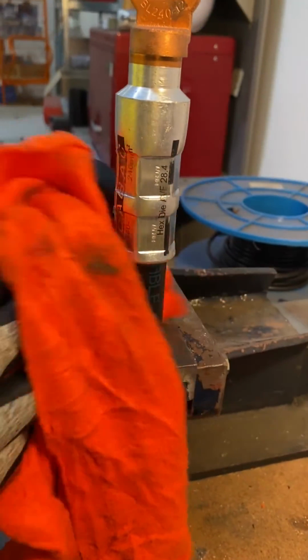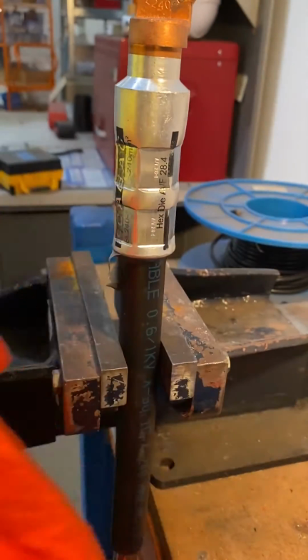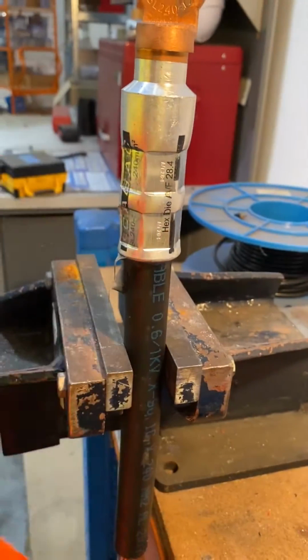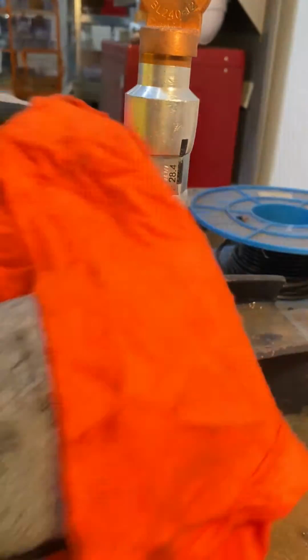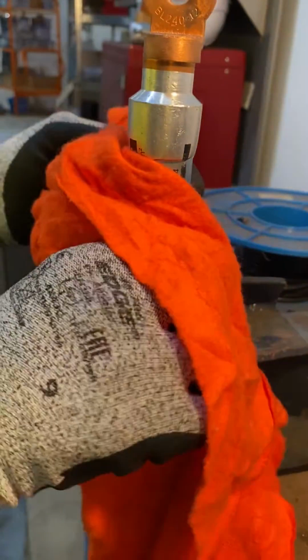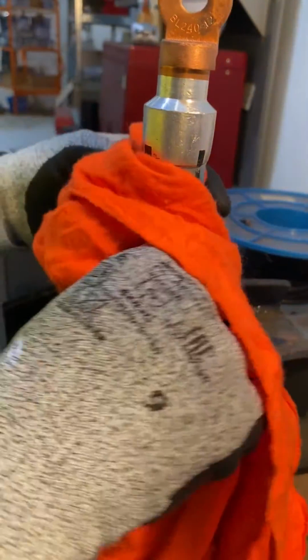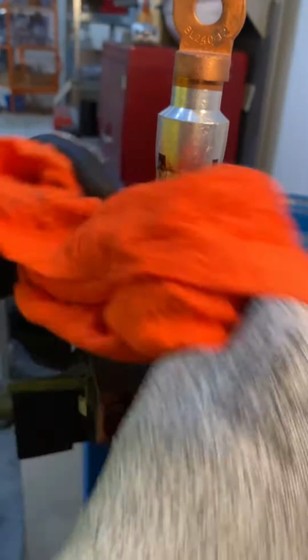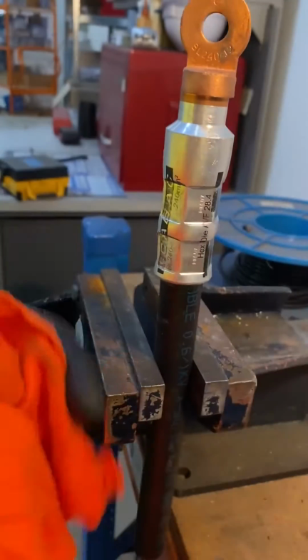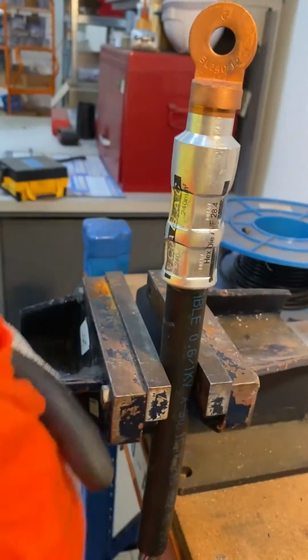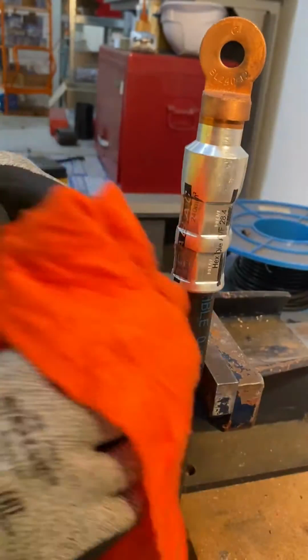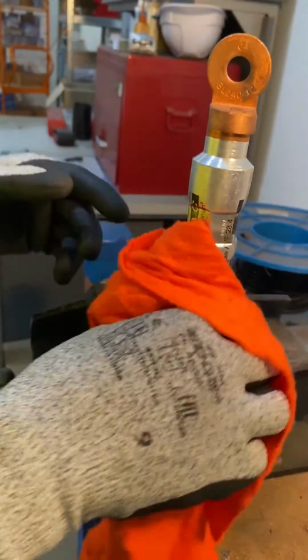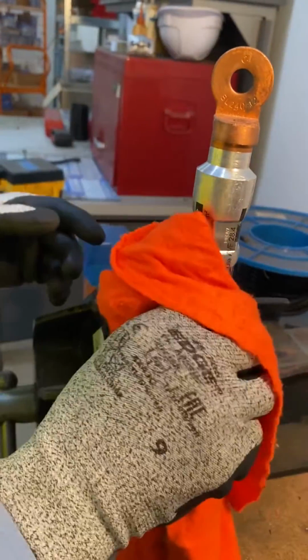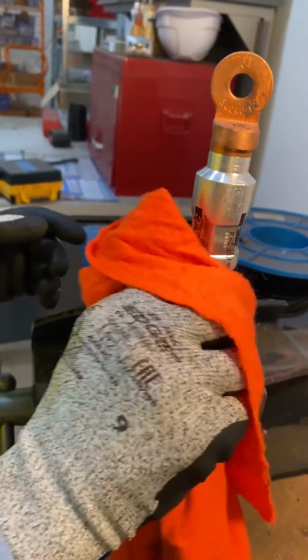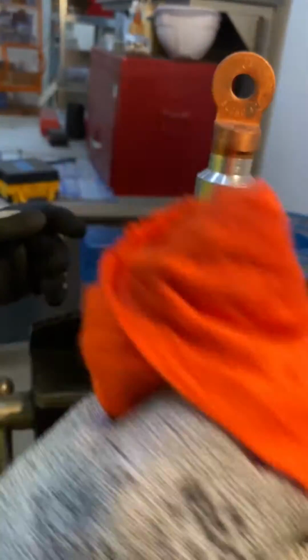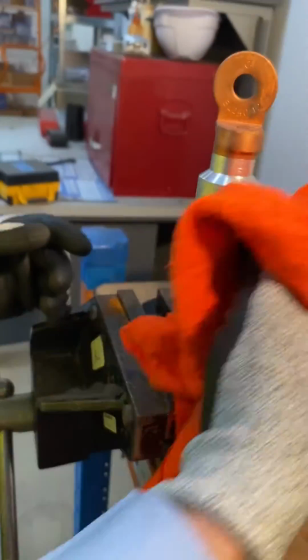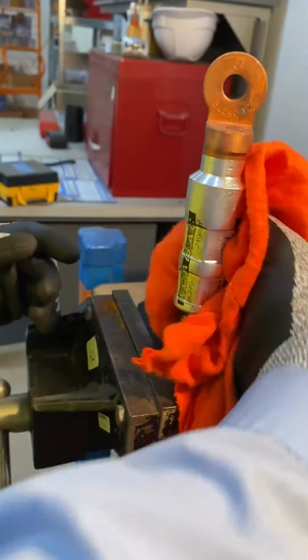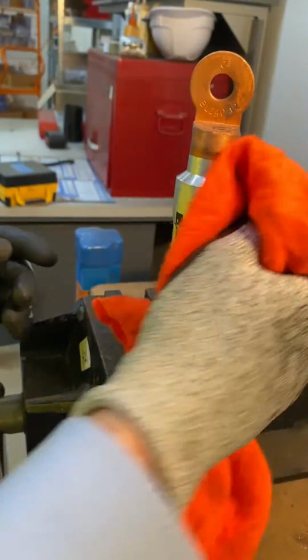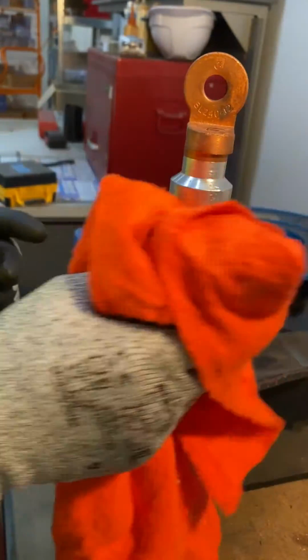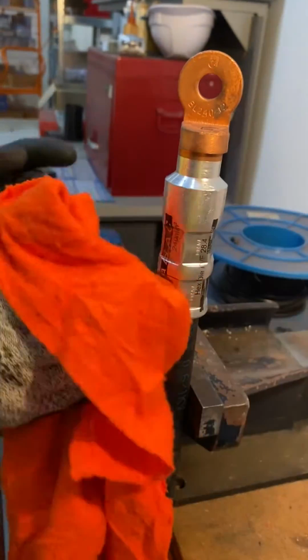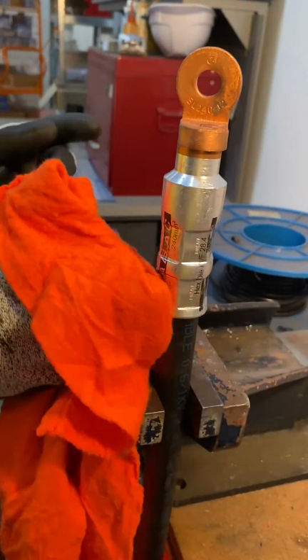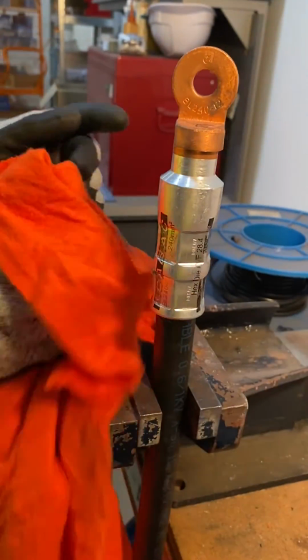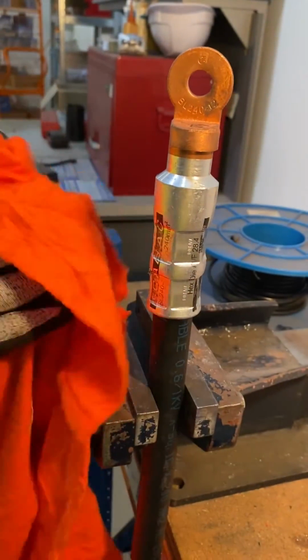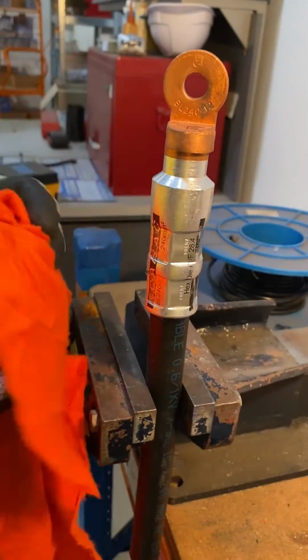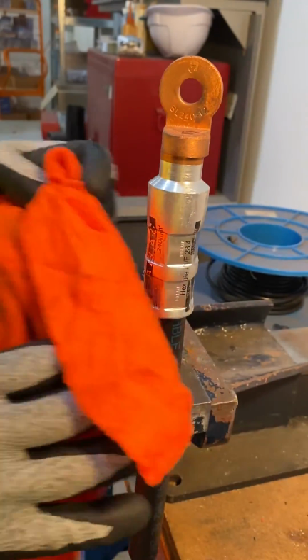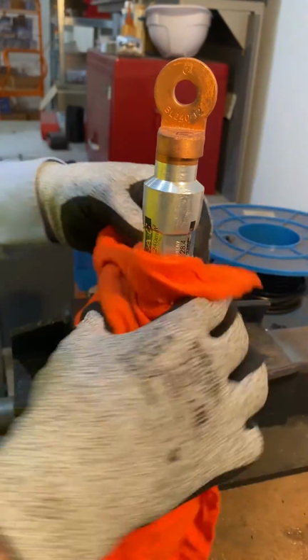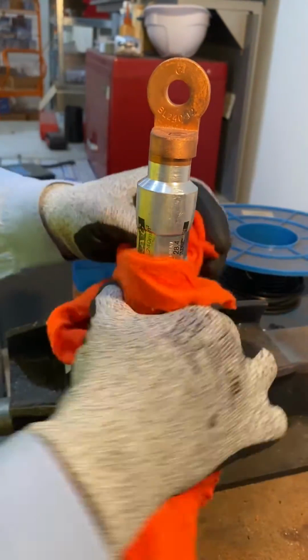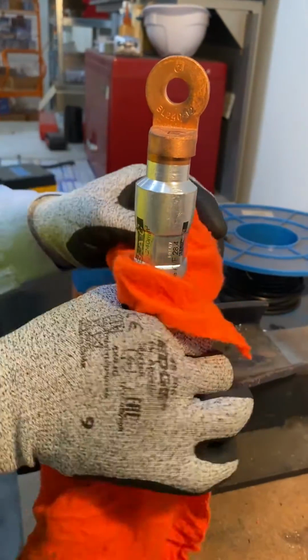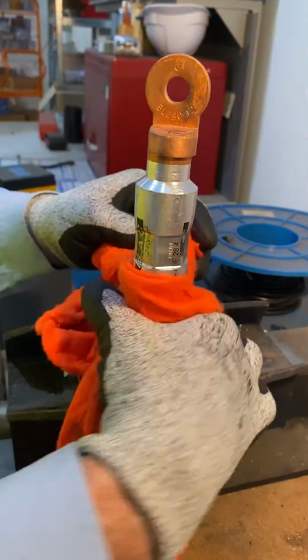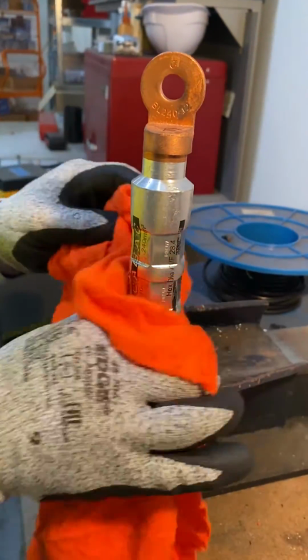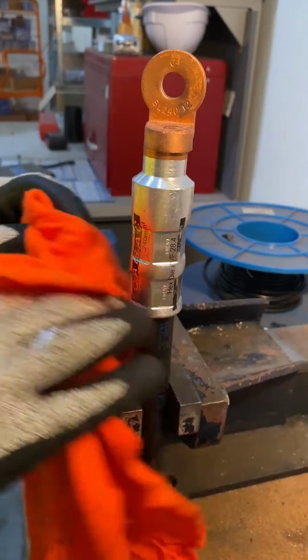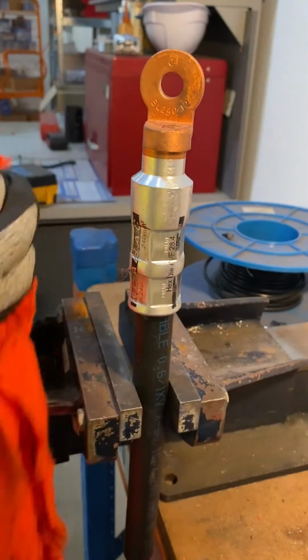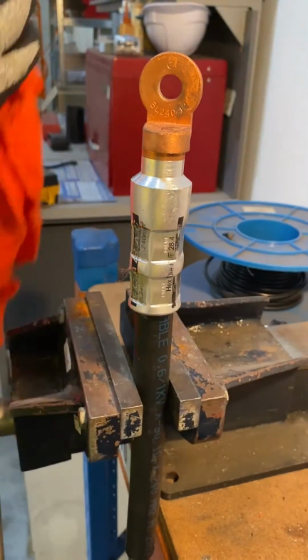By cutting the crimp lug in half, we can see that the conductor and lug have been cold forged together, thereby creating an effective connection.